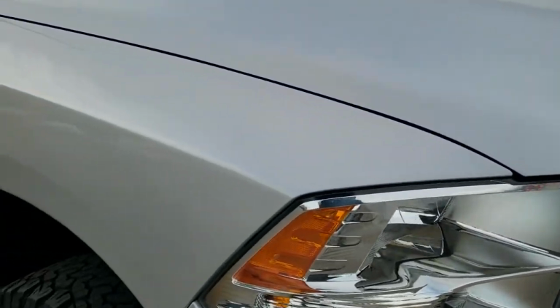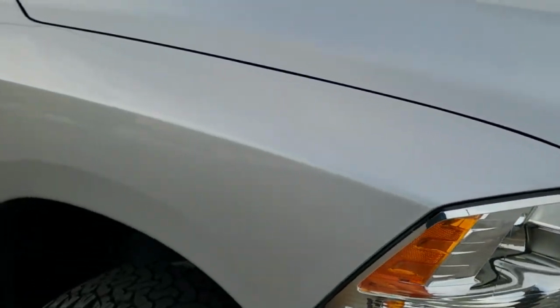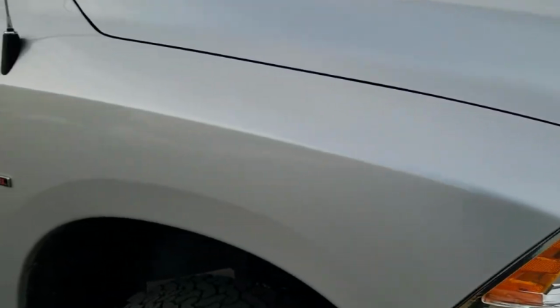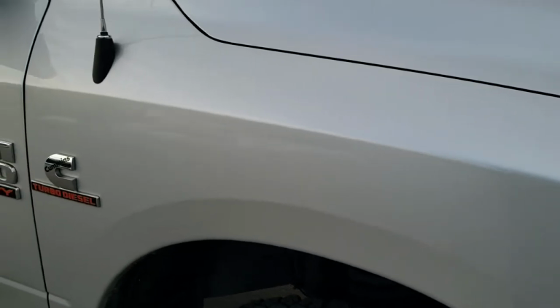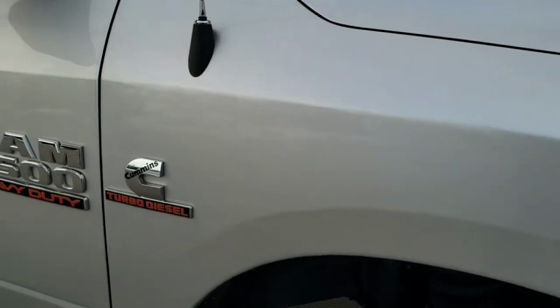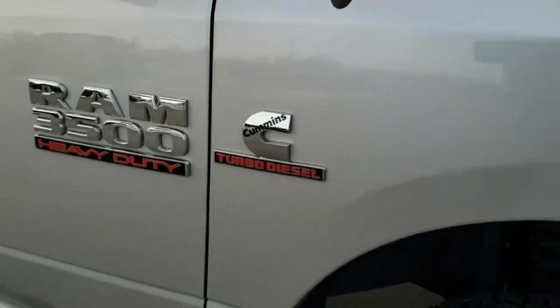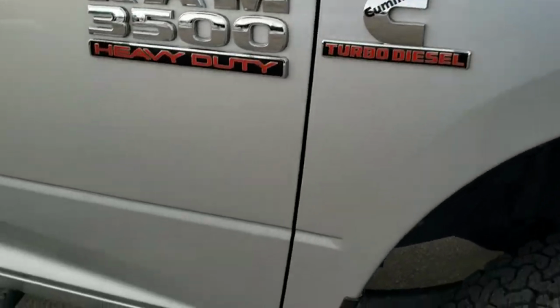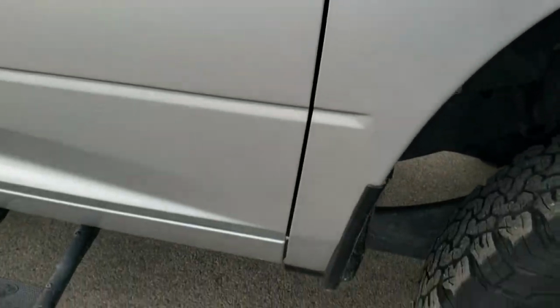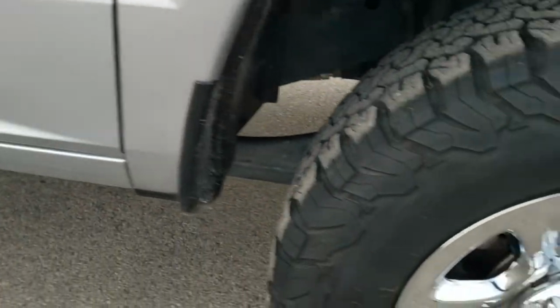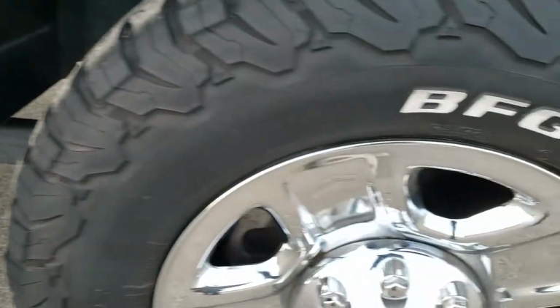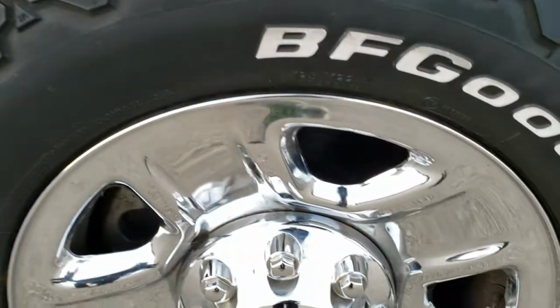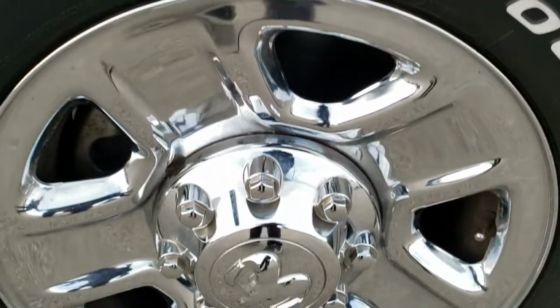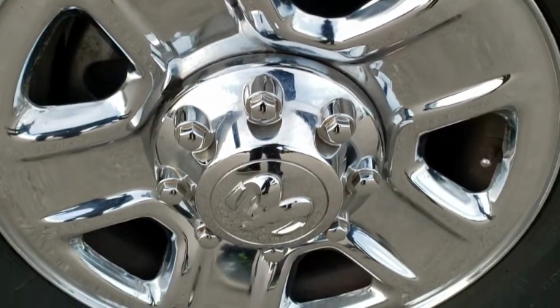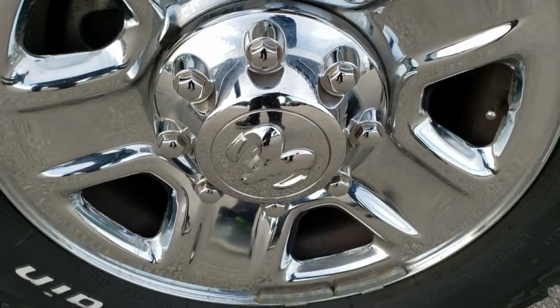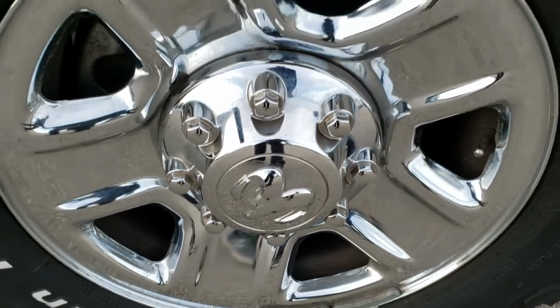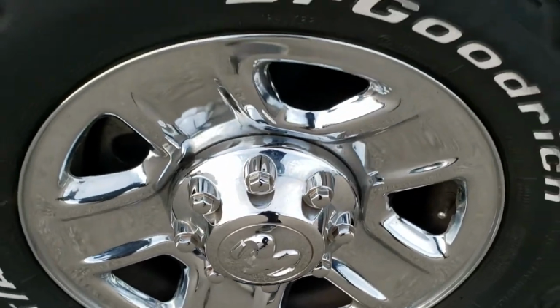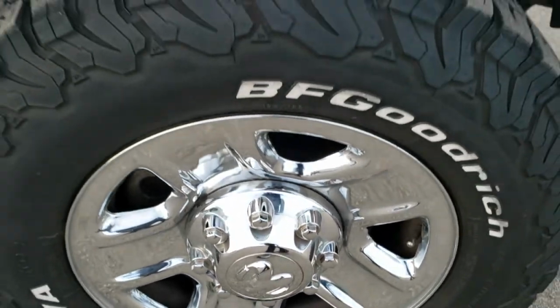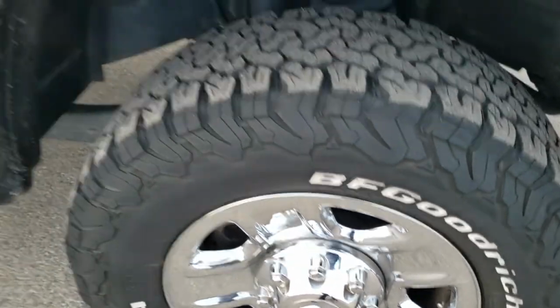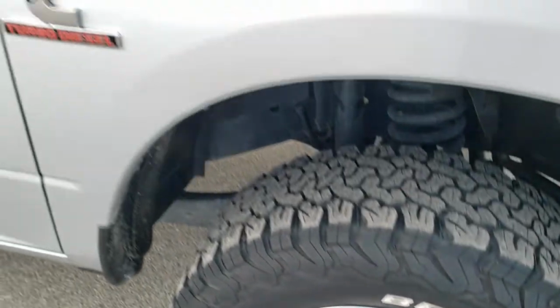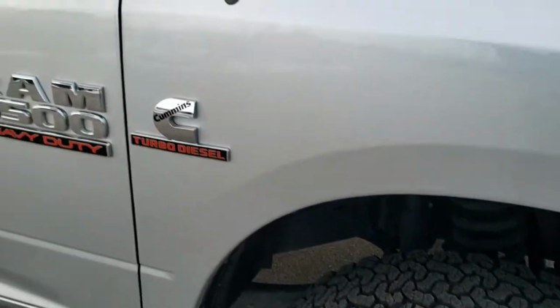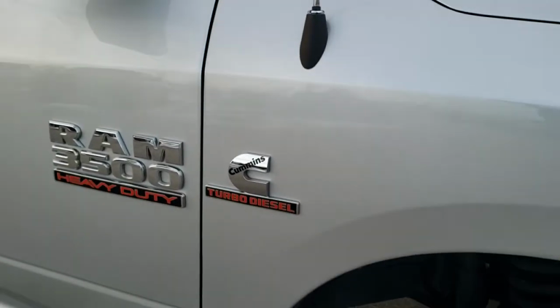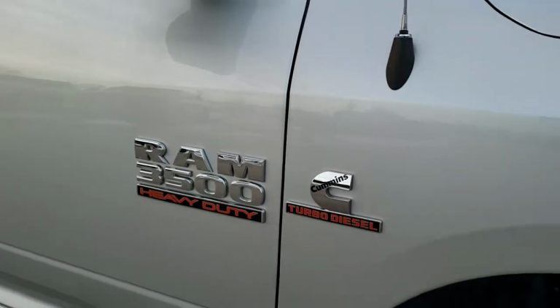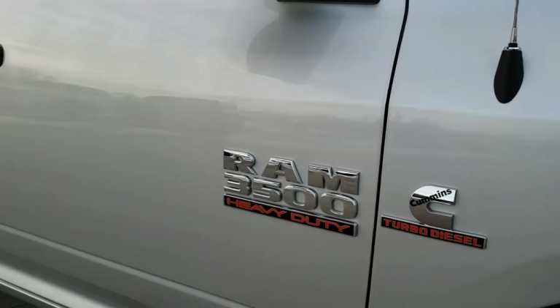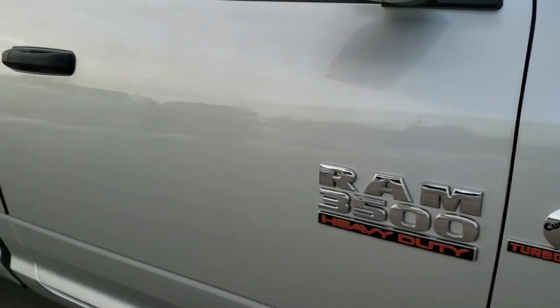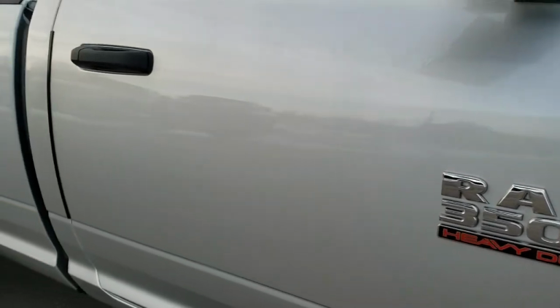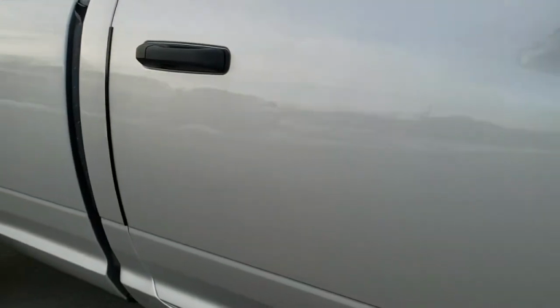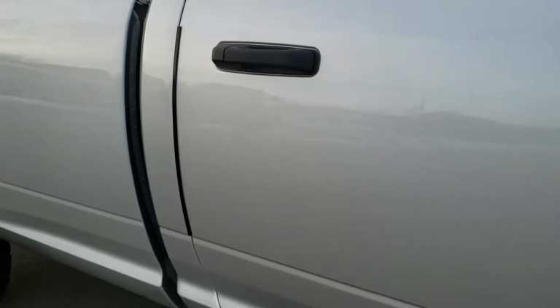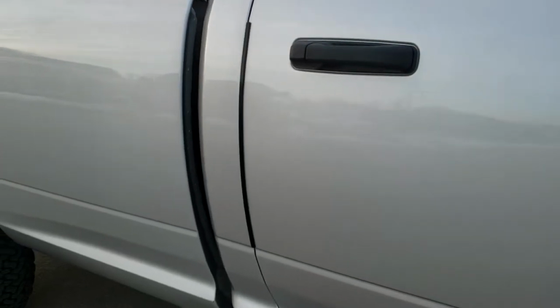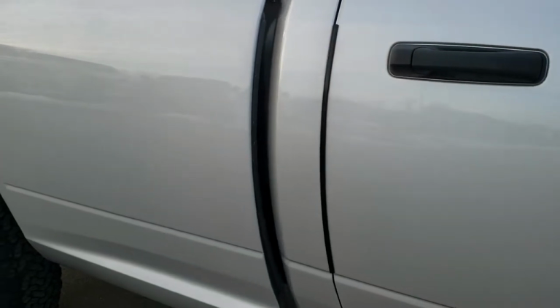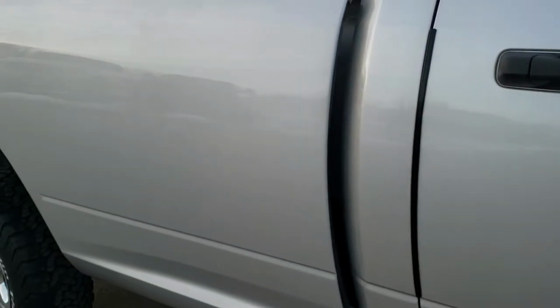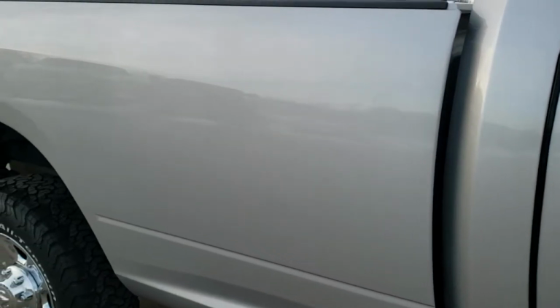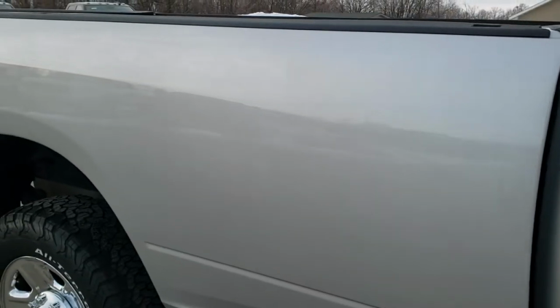Passenger side fender — no scuffs, scrapes, dents, or dings on that. The passenger side rim is in perfect condition as well. As you go down this side of the truck, take note of how clean the body is, how reflective and mirror-like that paint is.